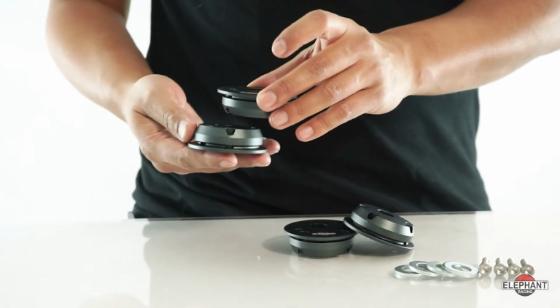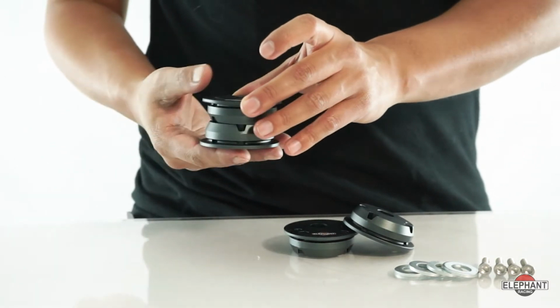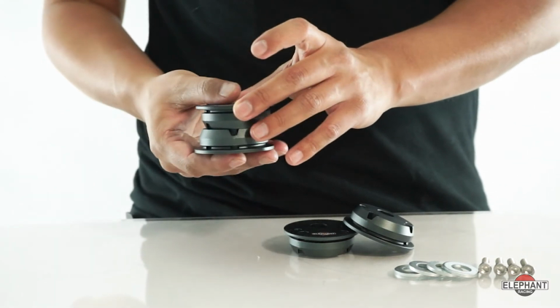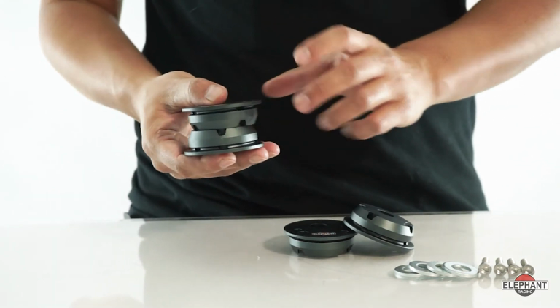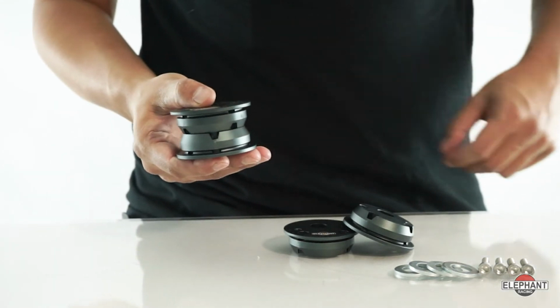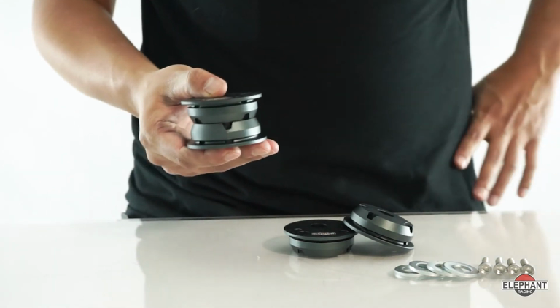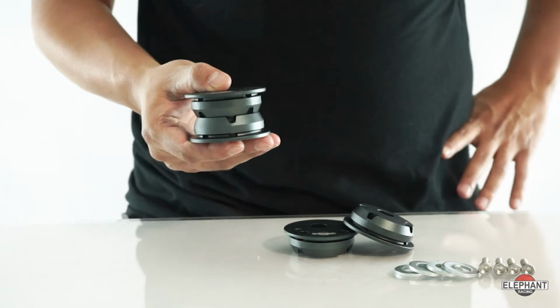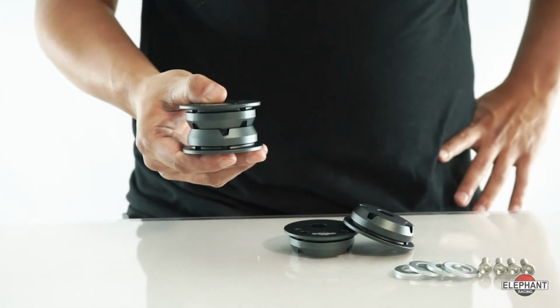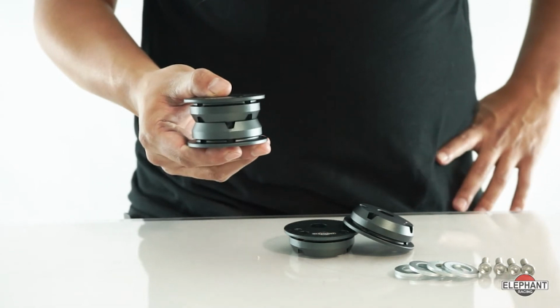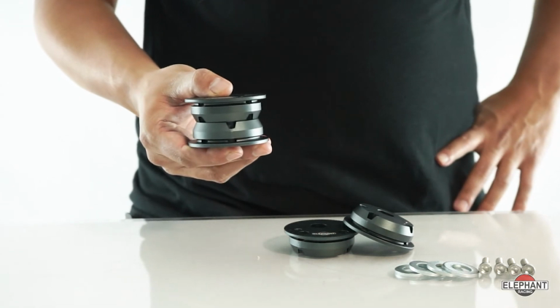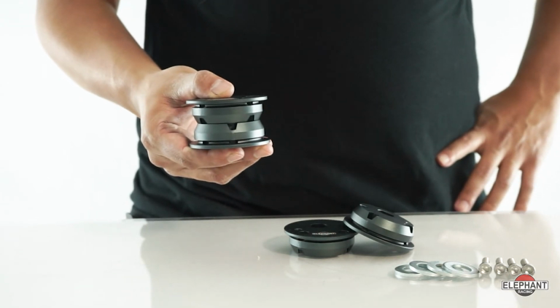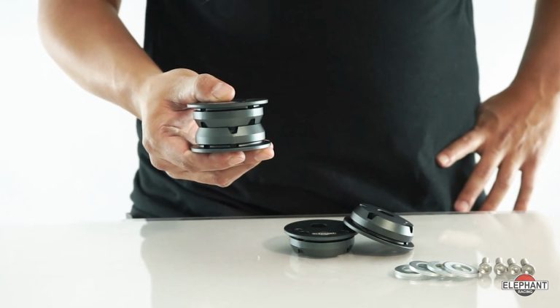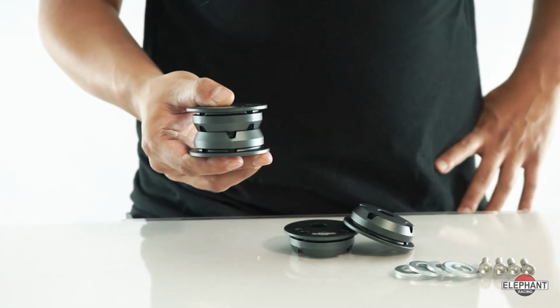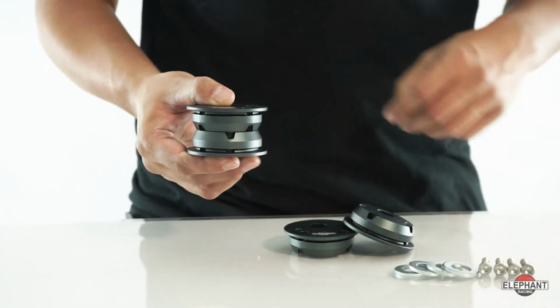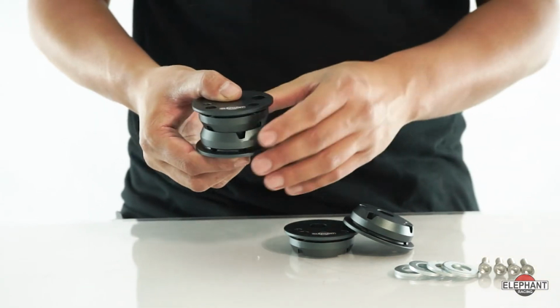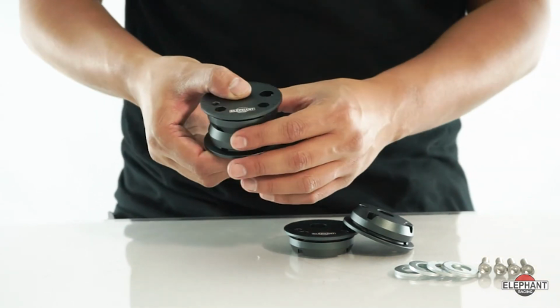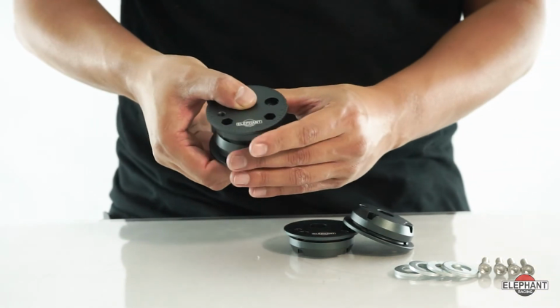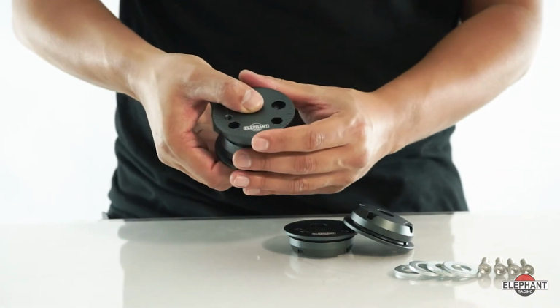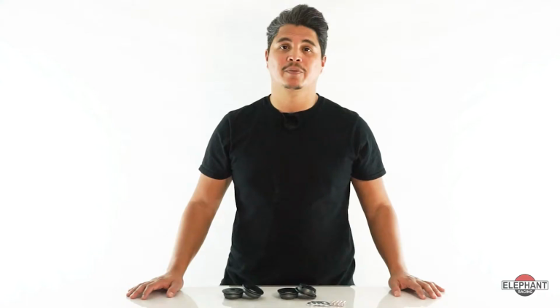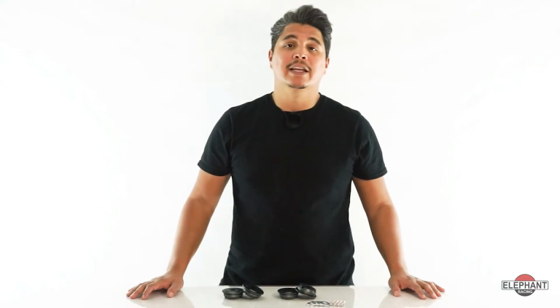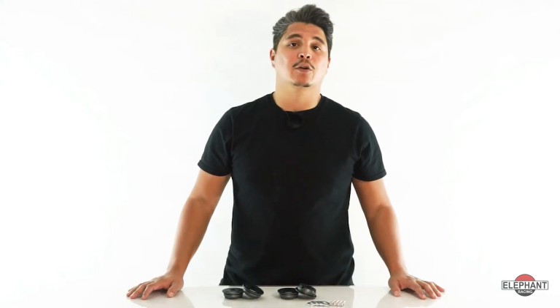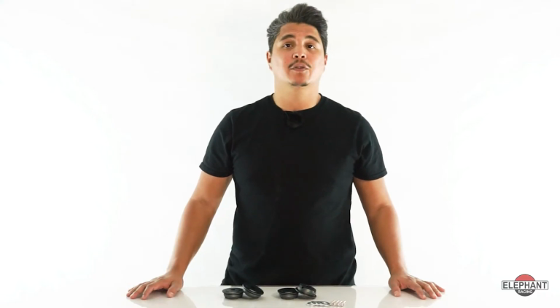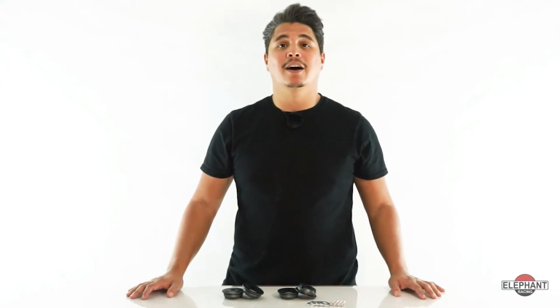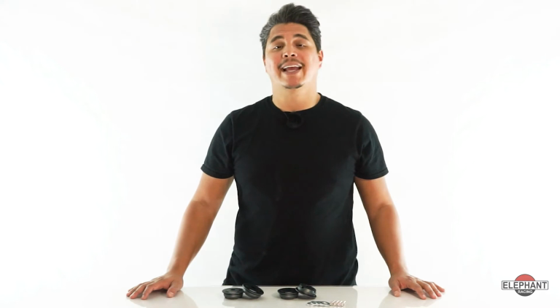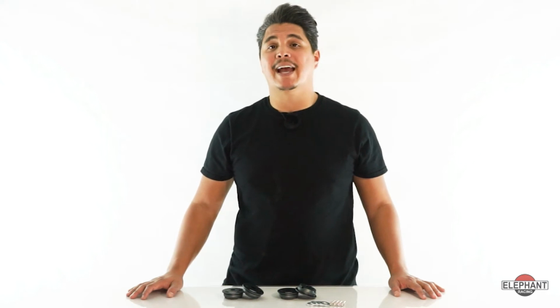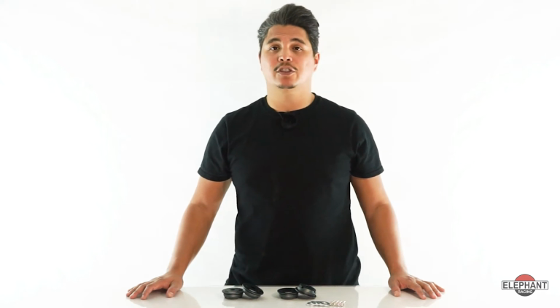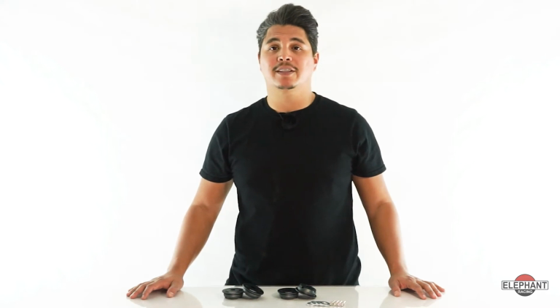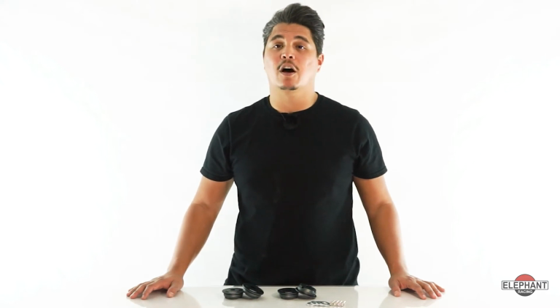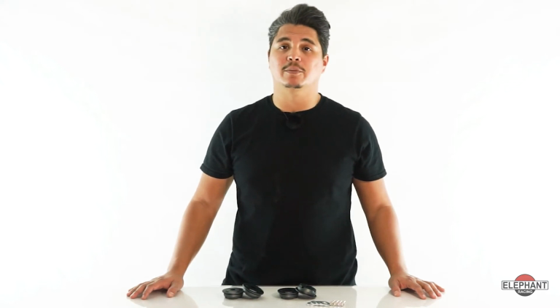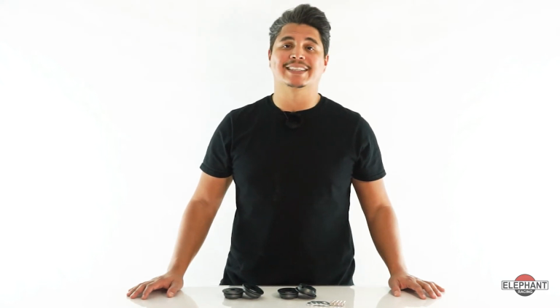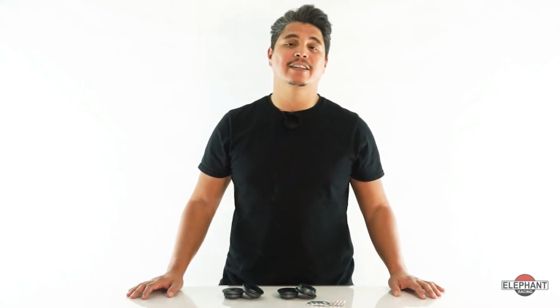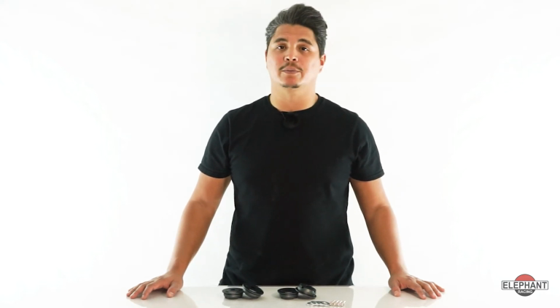It maintains the geometry true, making it a must-have for cars that have extended lower control arms — either GT3 or eccentric monoballs. It corrects for the unintended caster change caused by the extended arms.